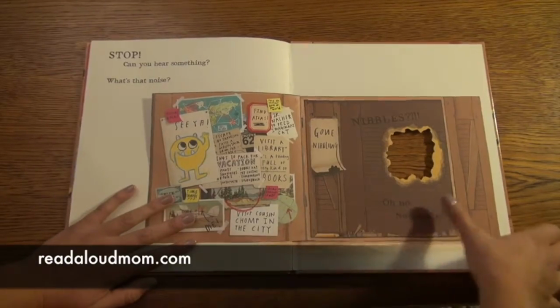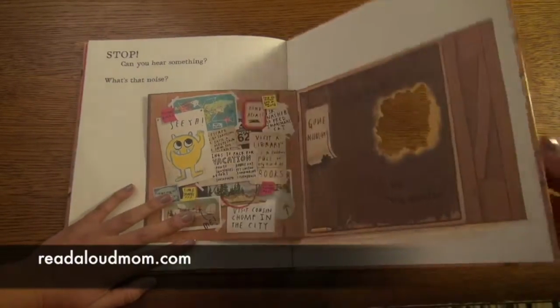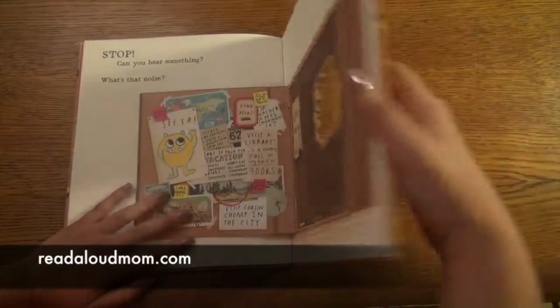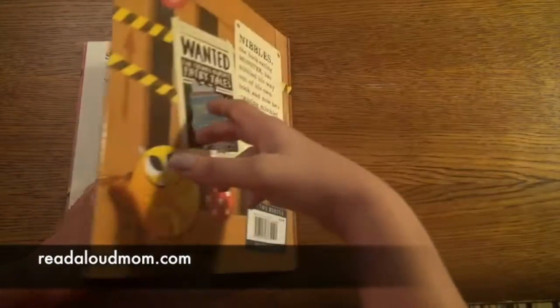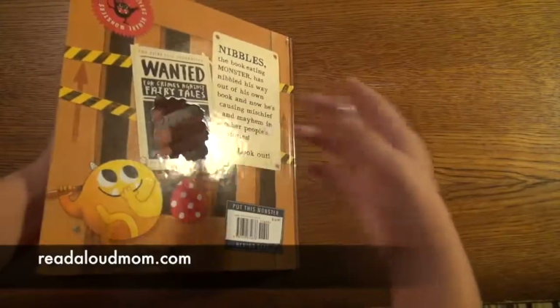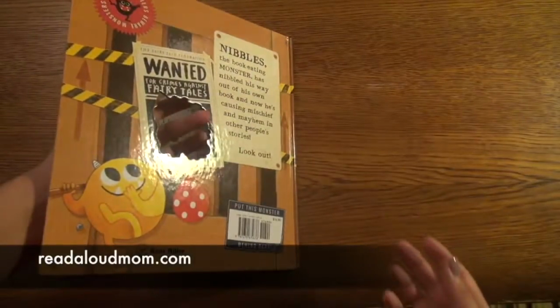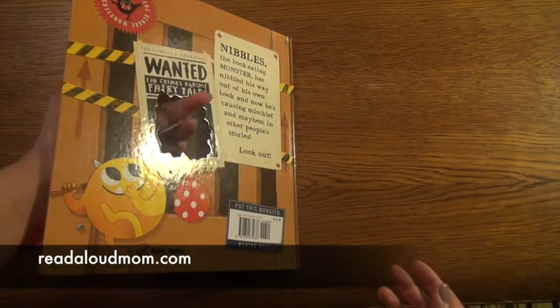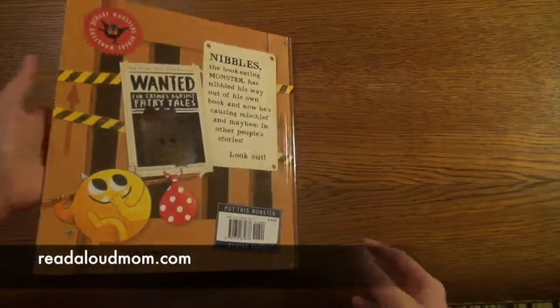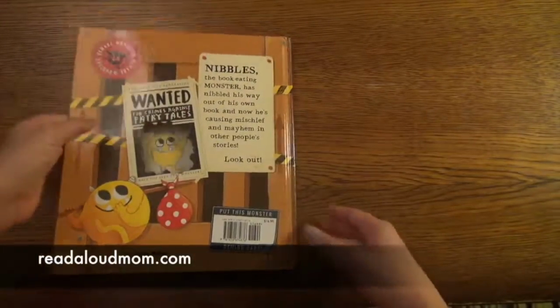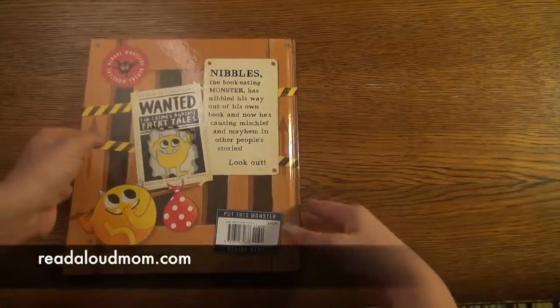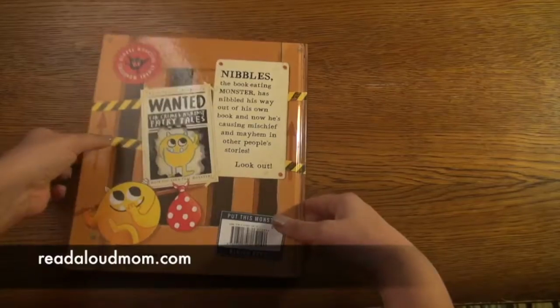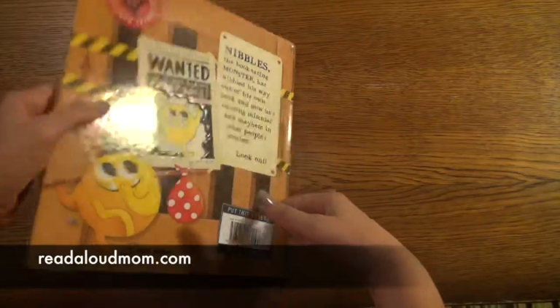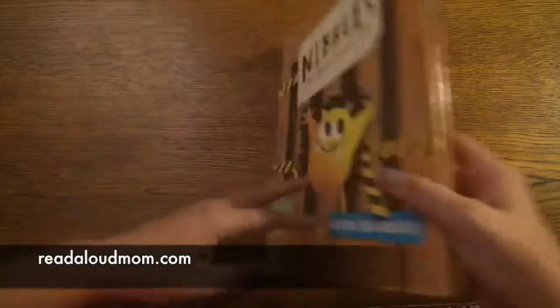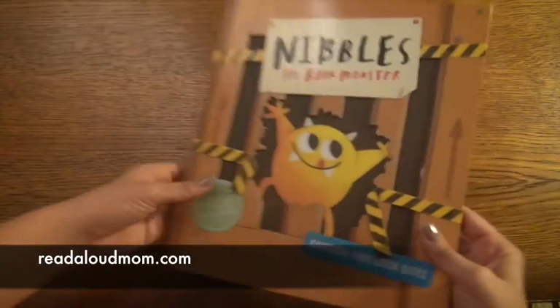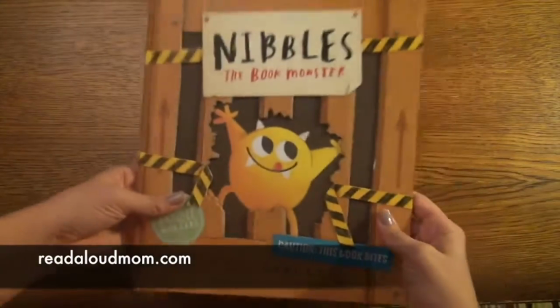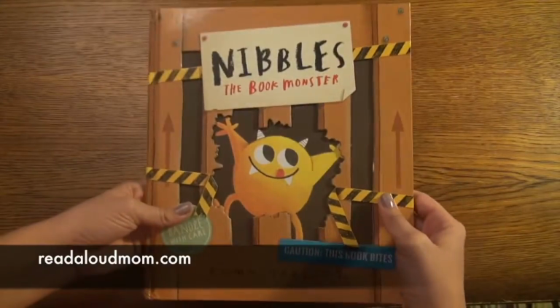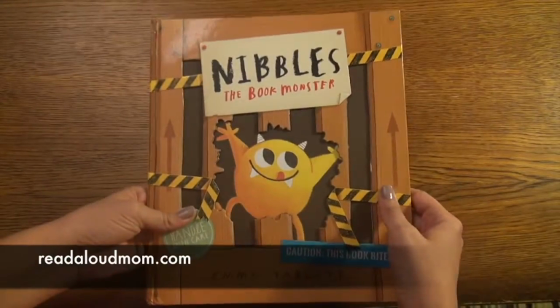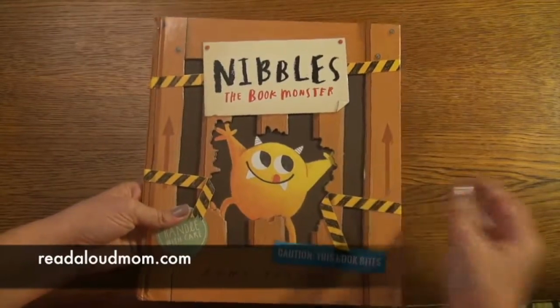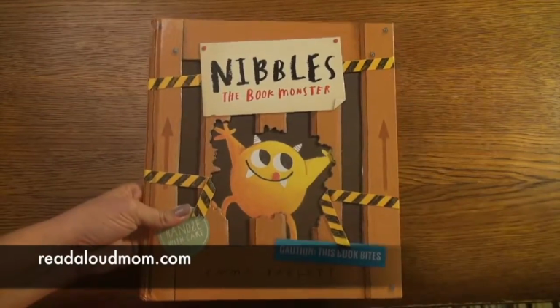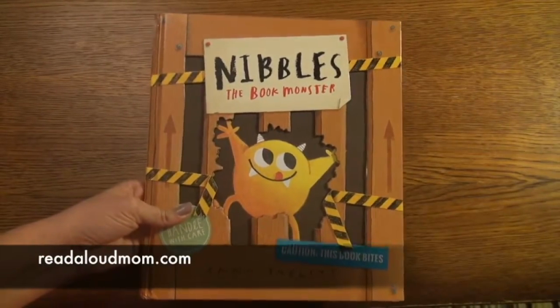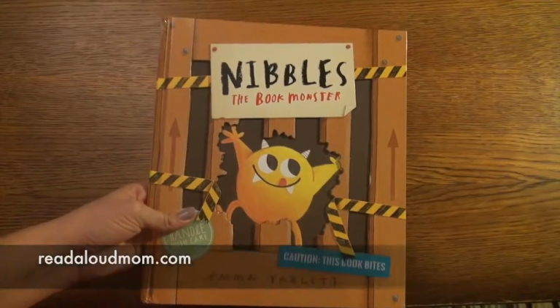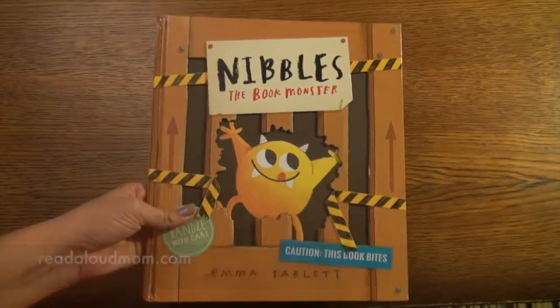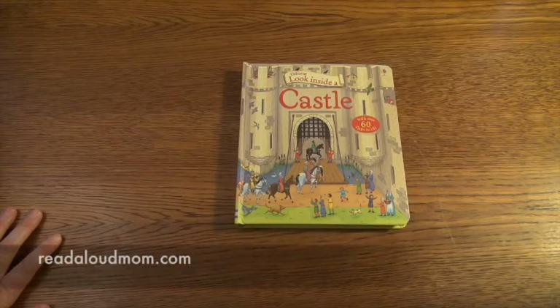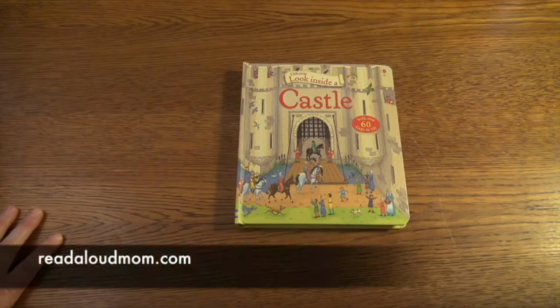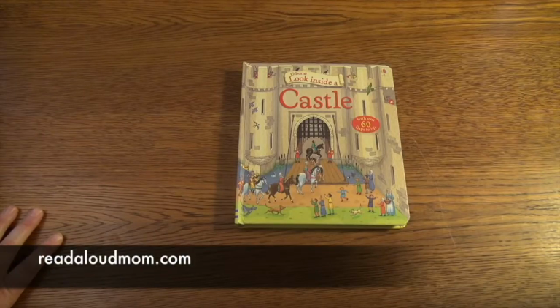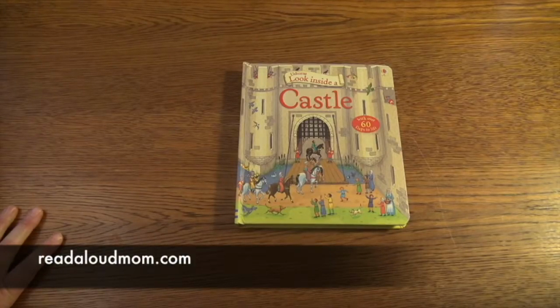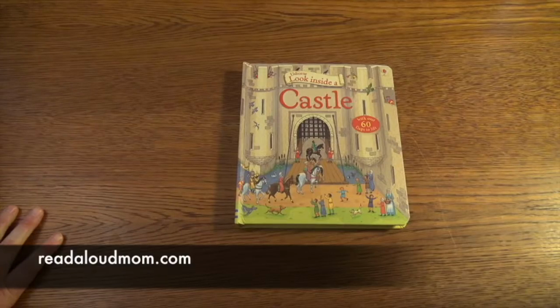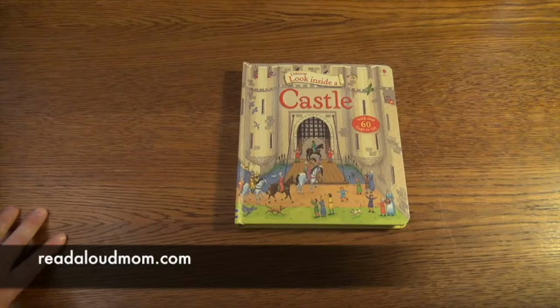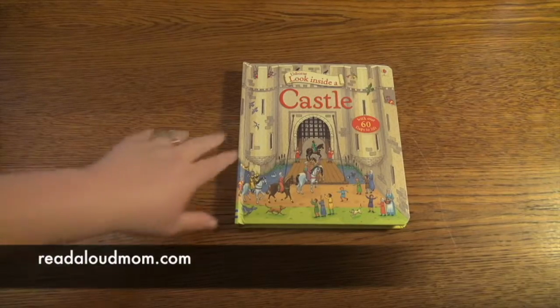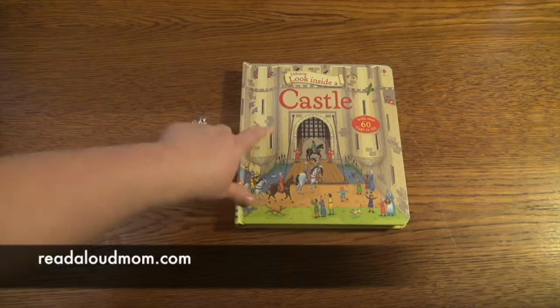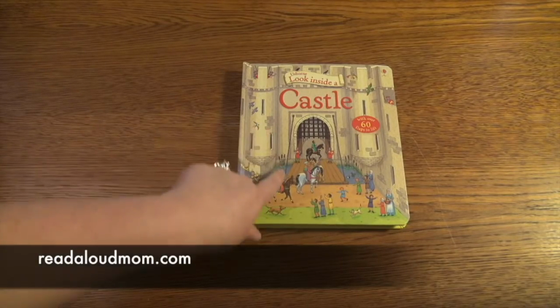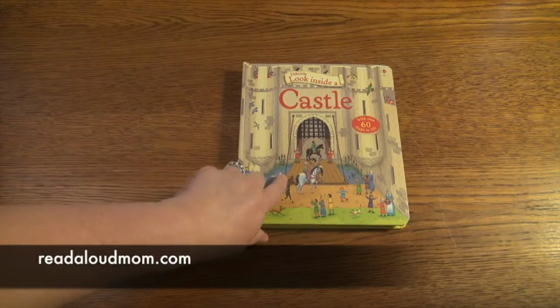There's a hole in the back of the book where Nibbles went through. This is Nibbles — another toddler favorite book.